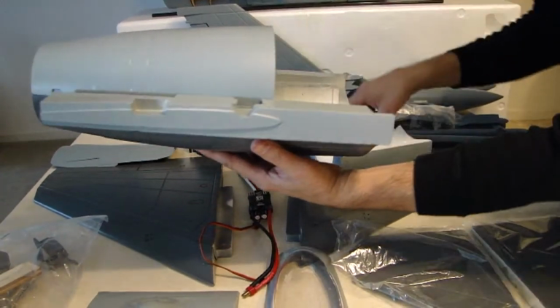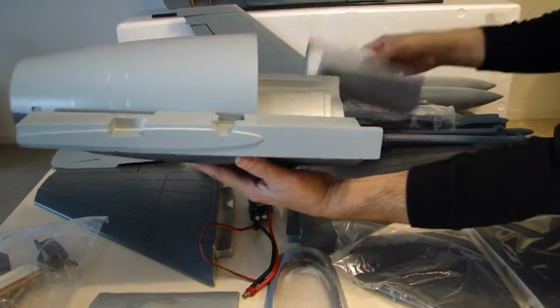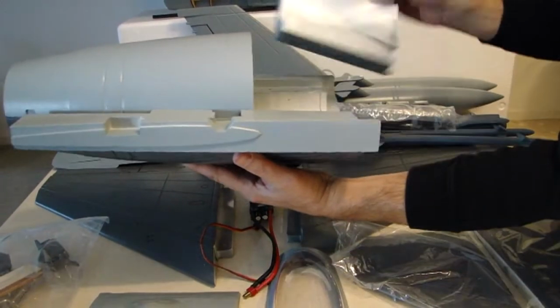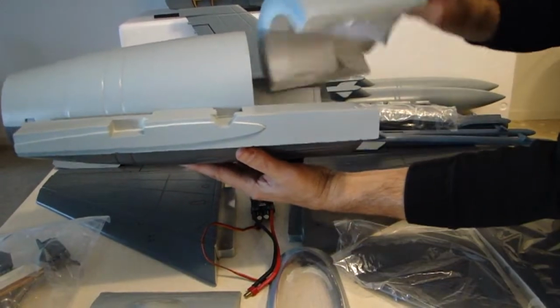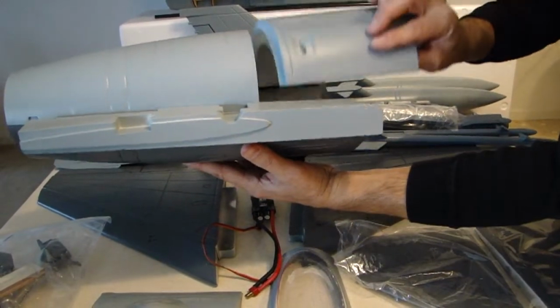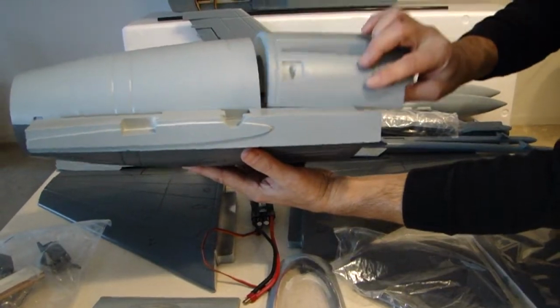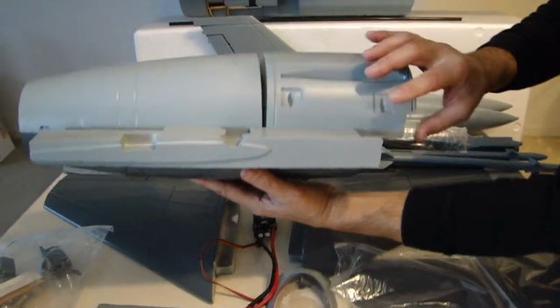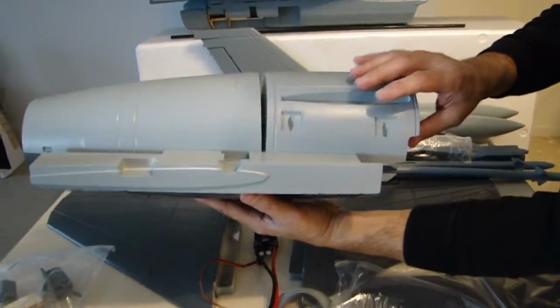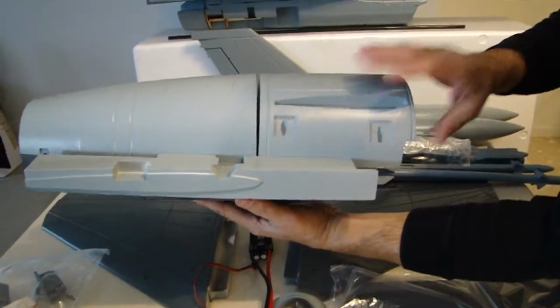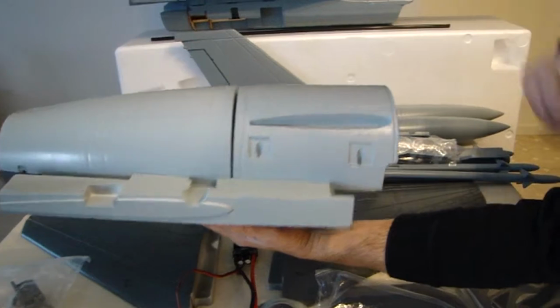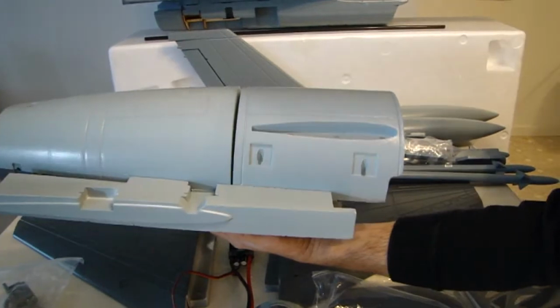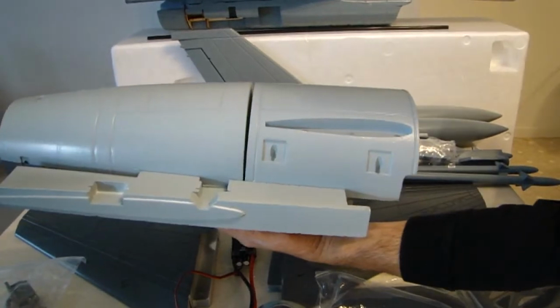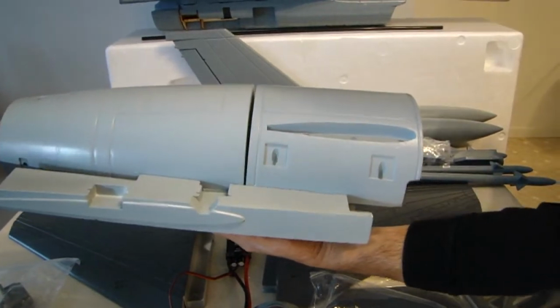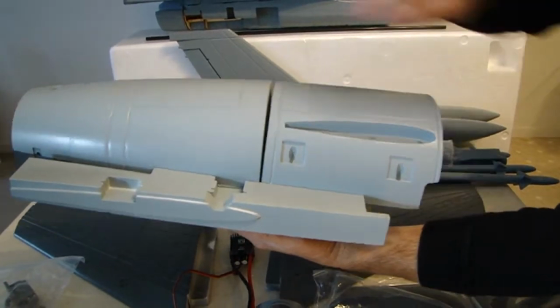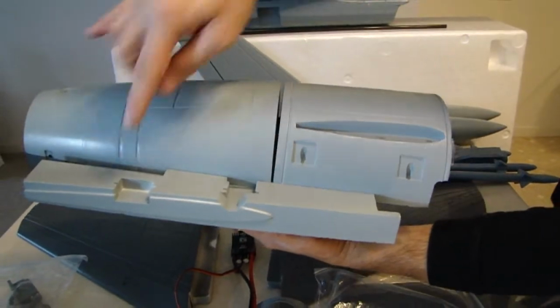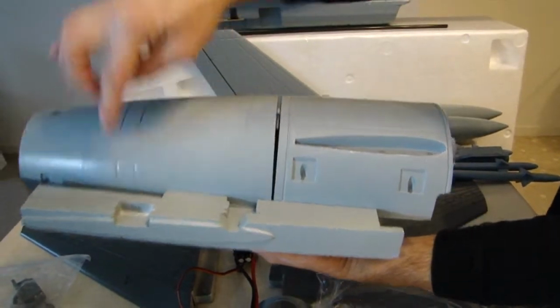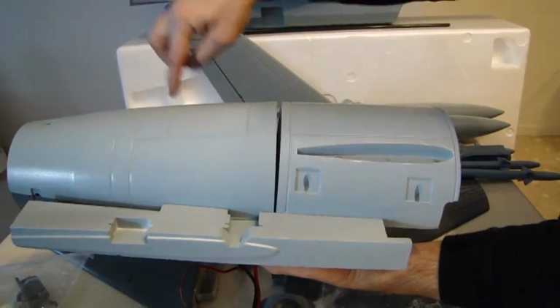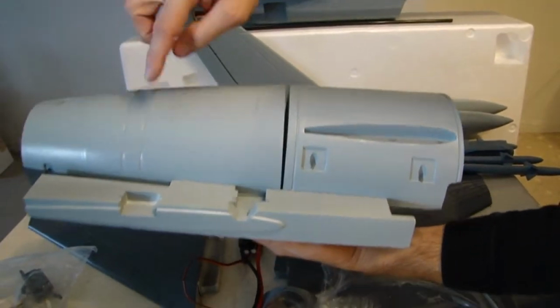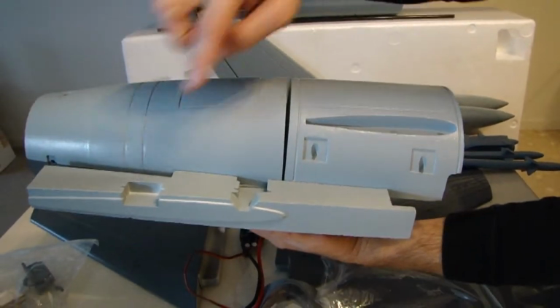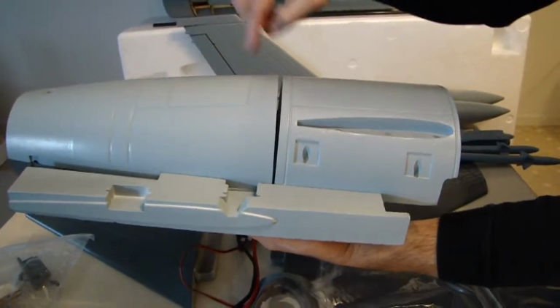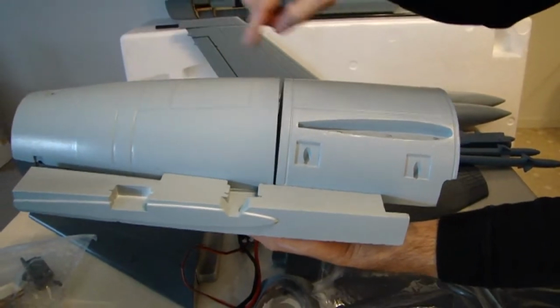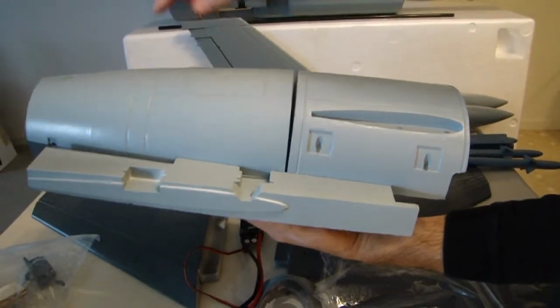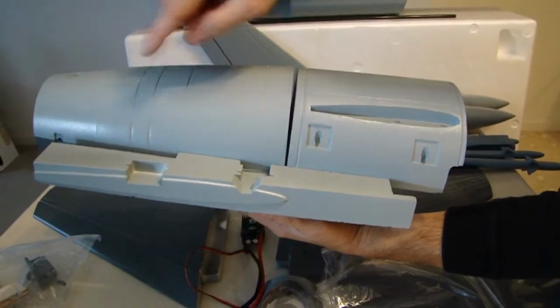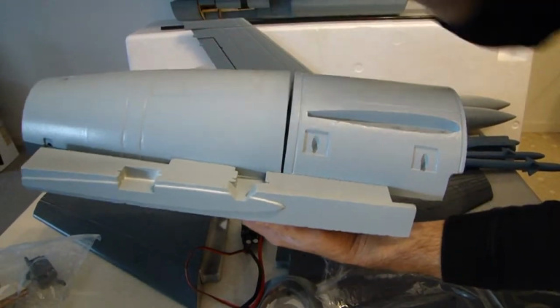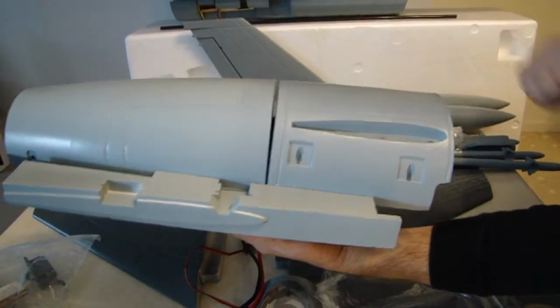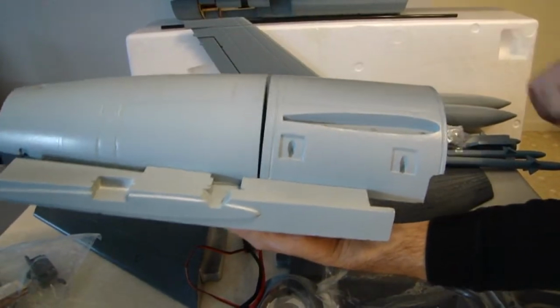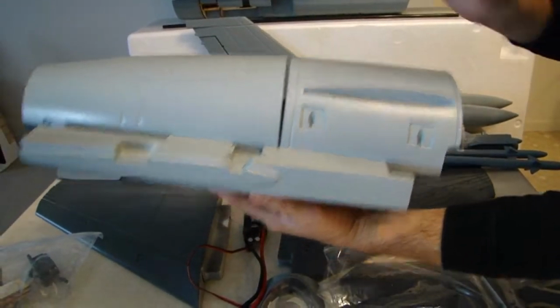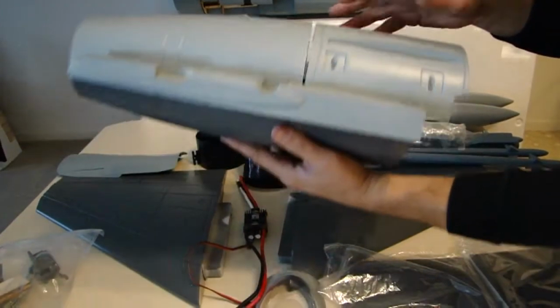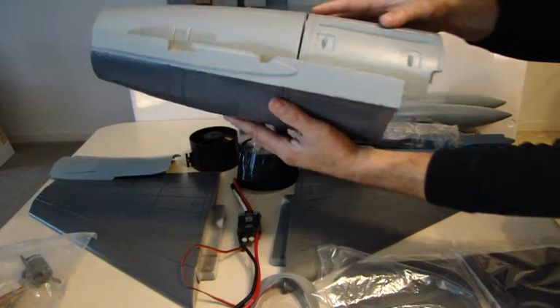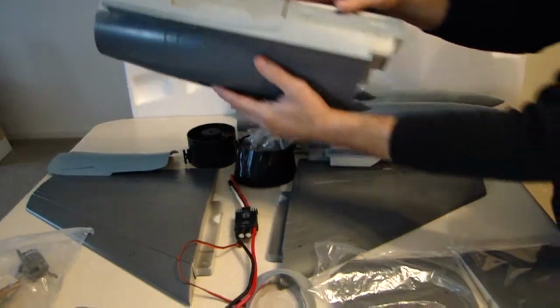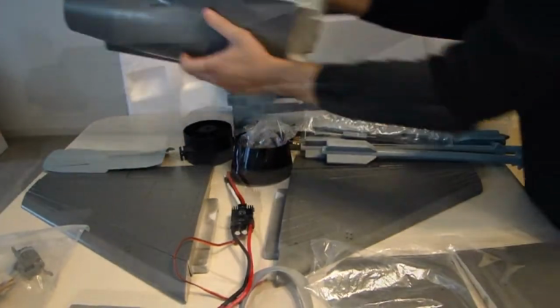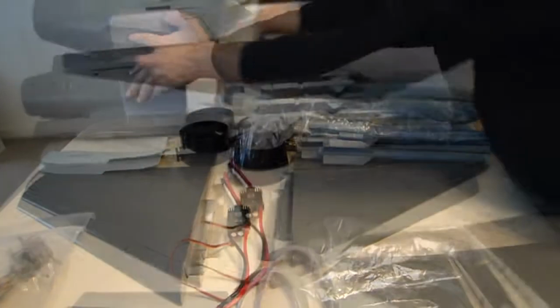That's going to make a real nice installation. And you obviously have your servos and all the stuff you're going to need to fly them.